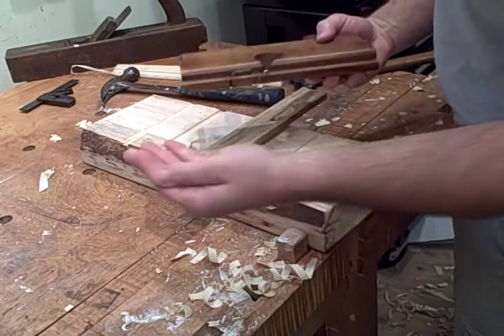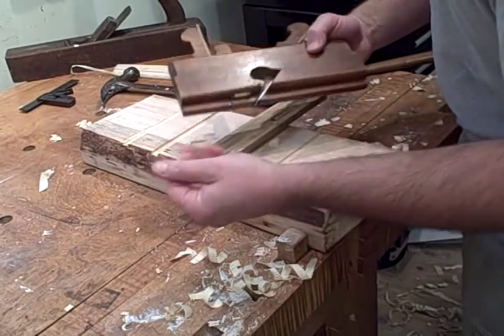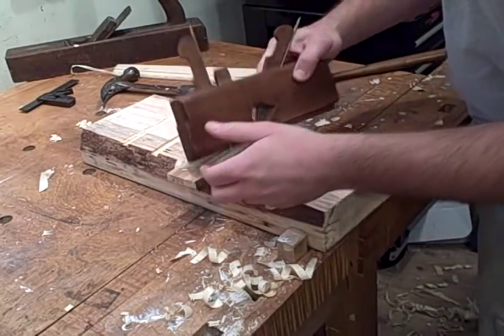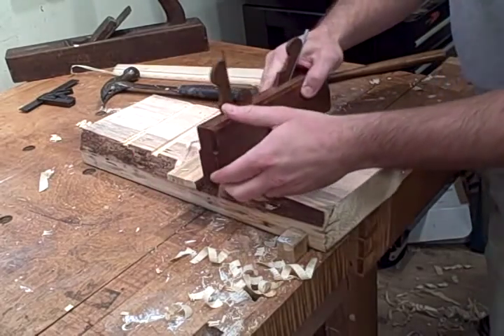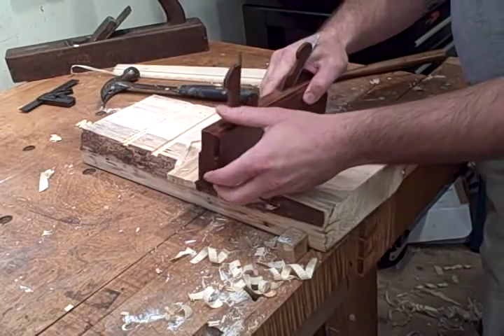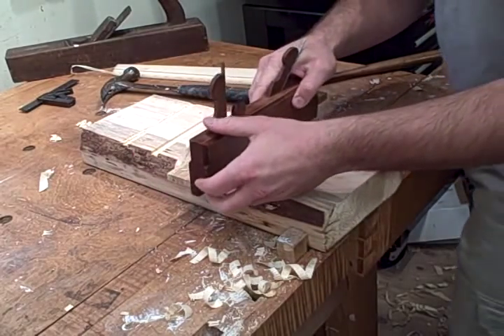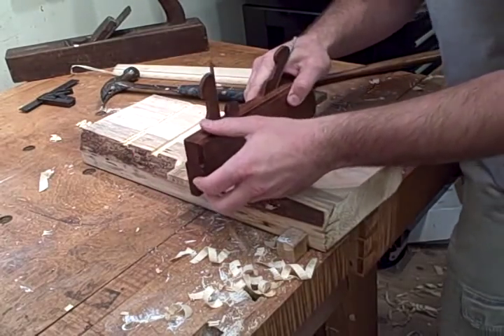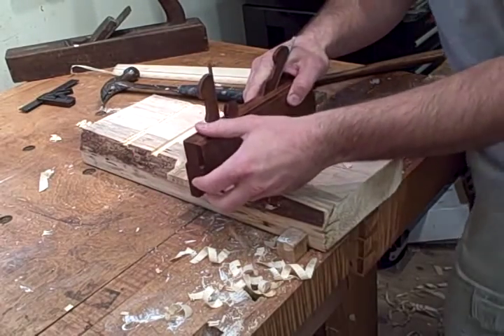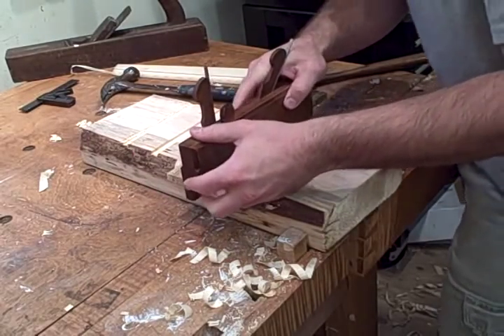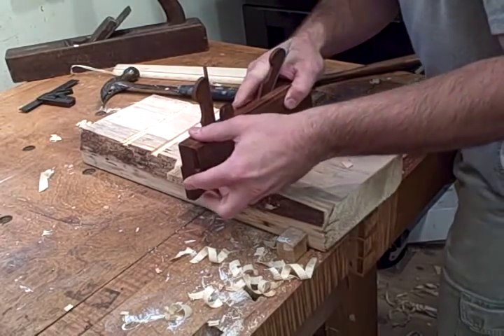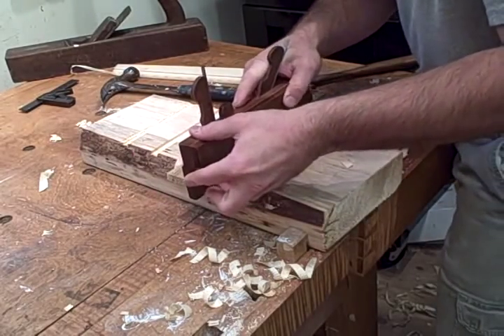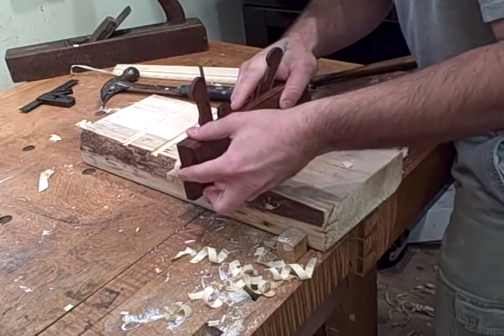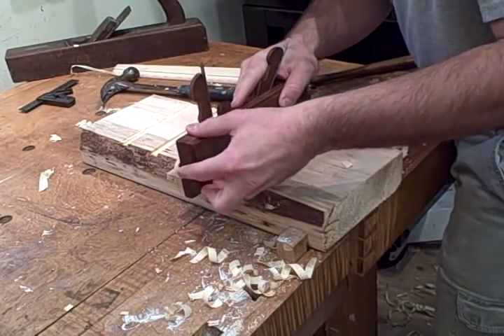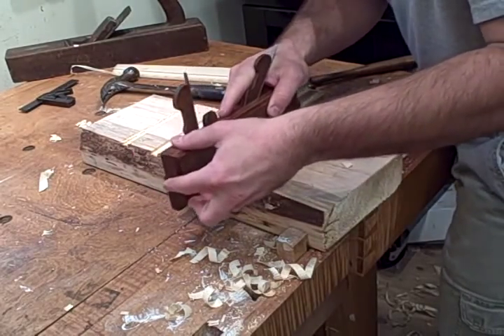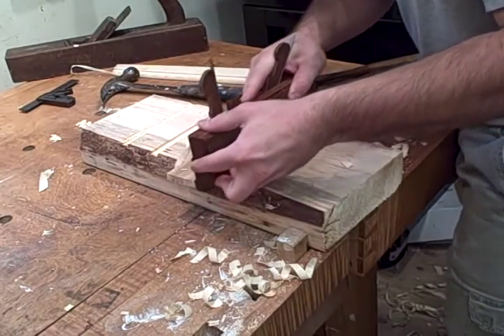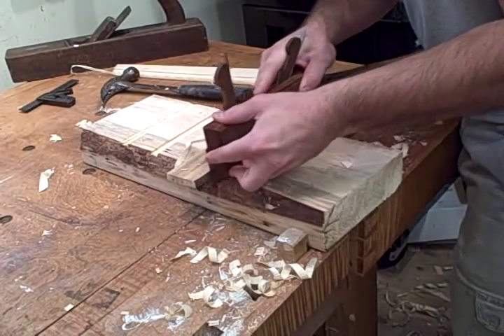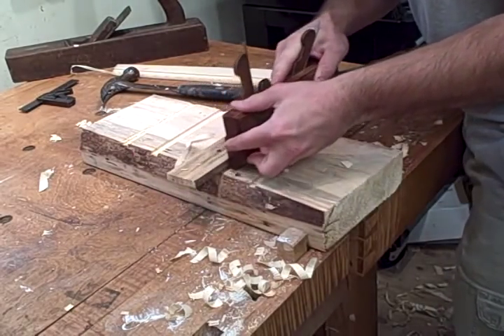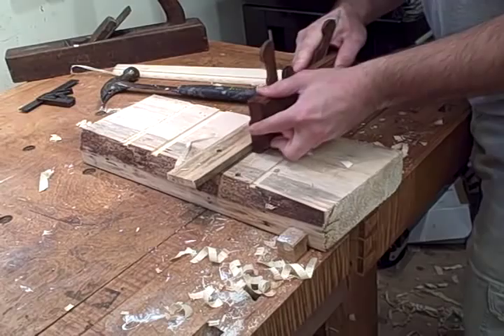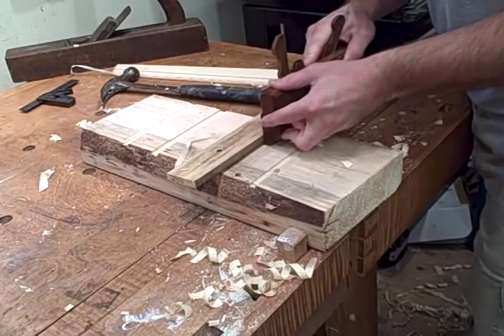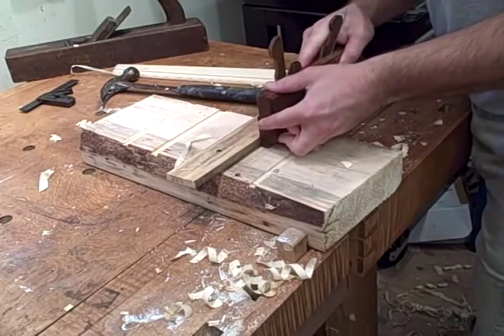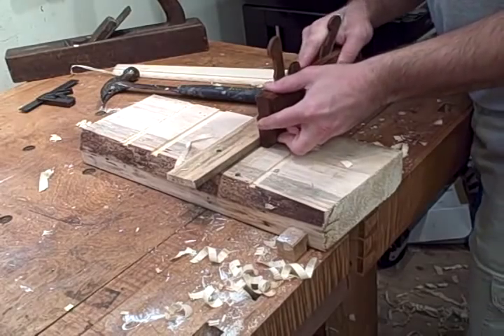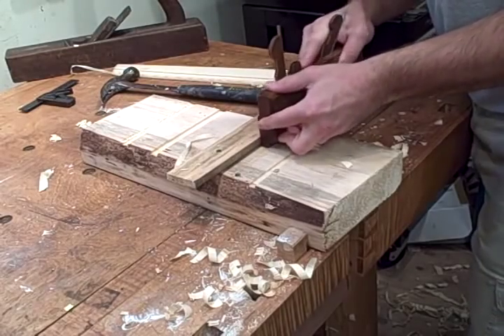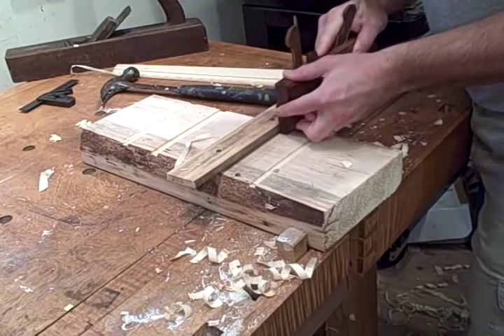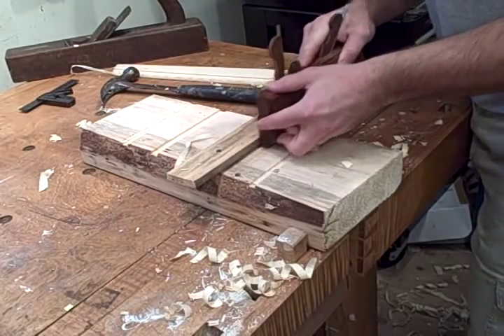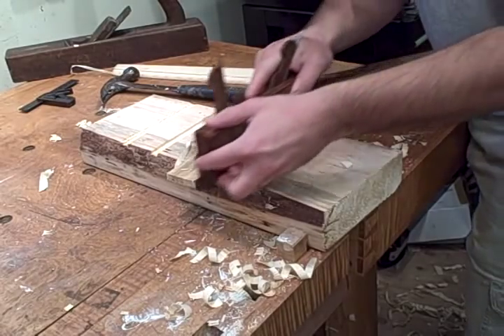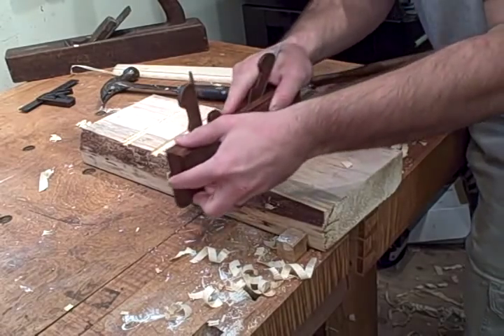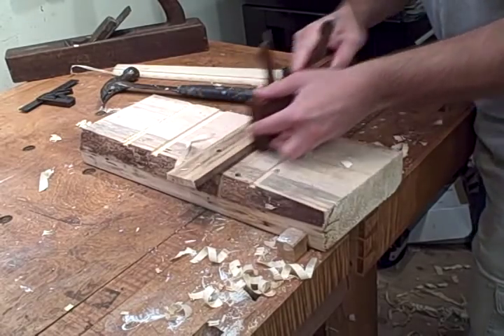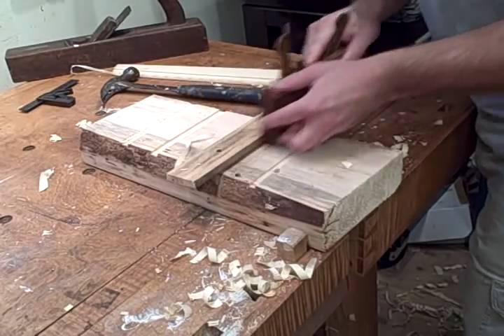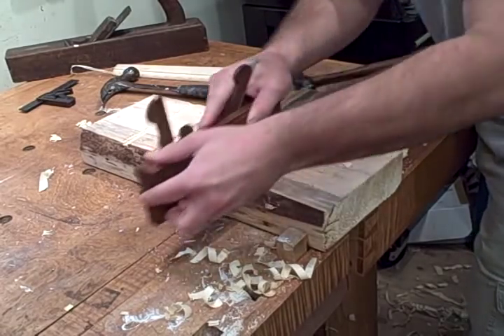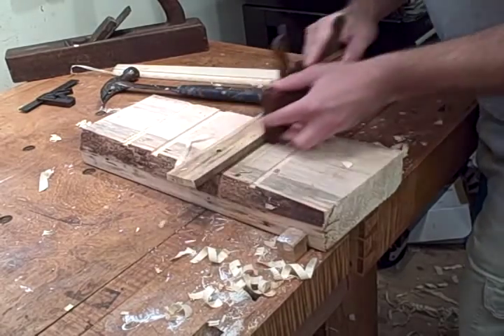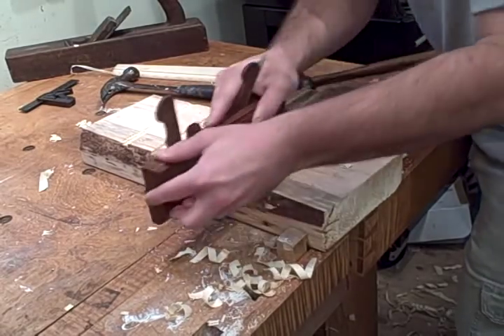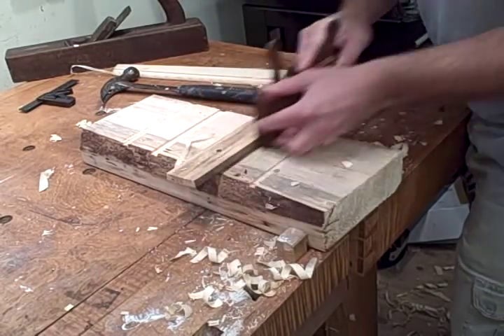Here I'm going to show the 1/2 inch dado plane. I just moved the batten over a little bit. Go backwards first and then start planing it.